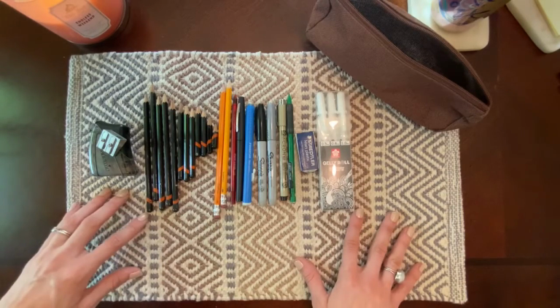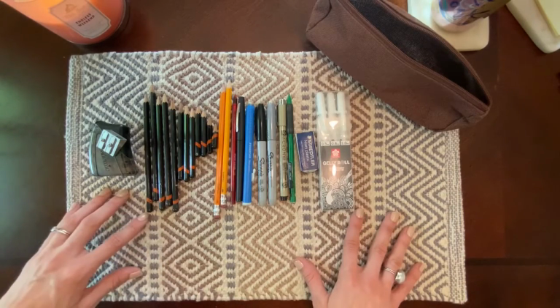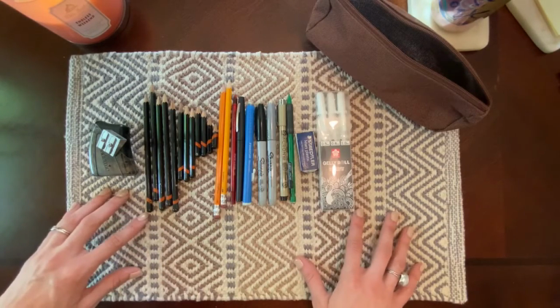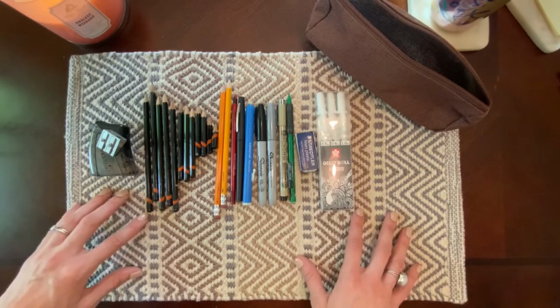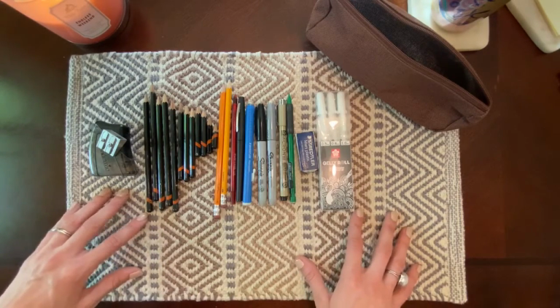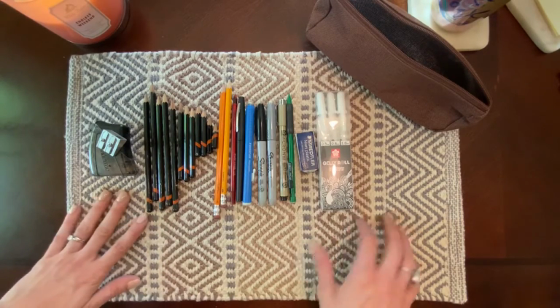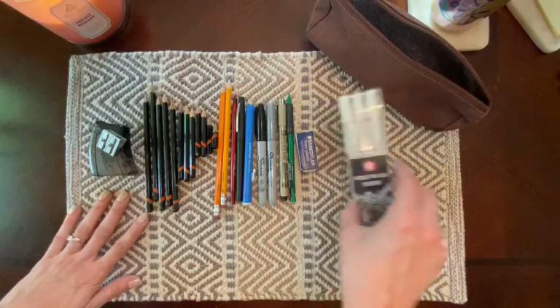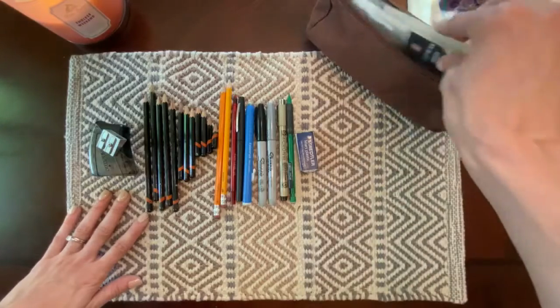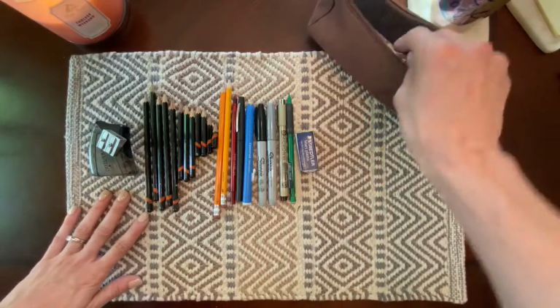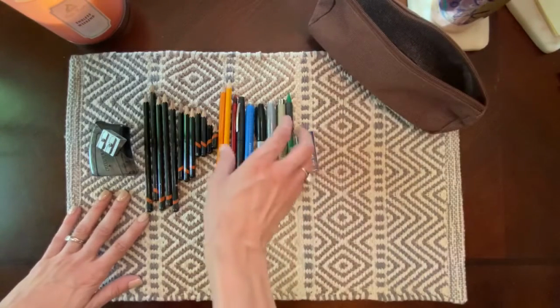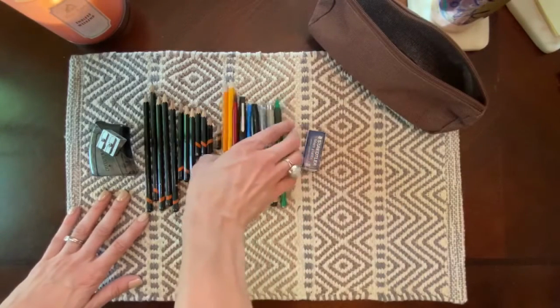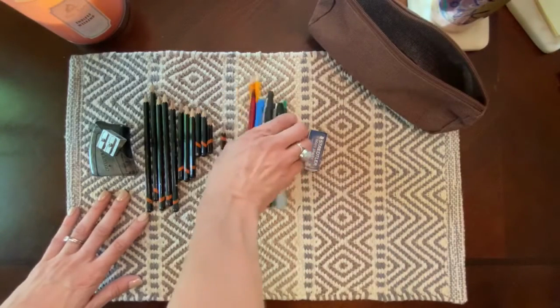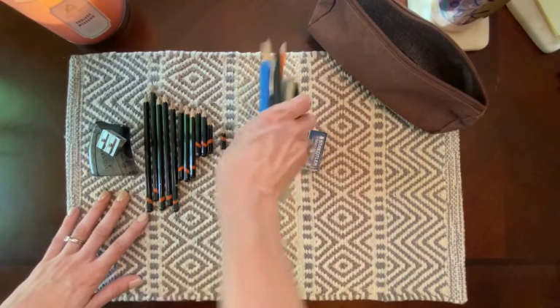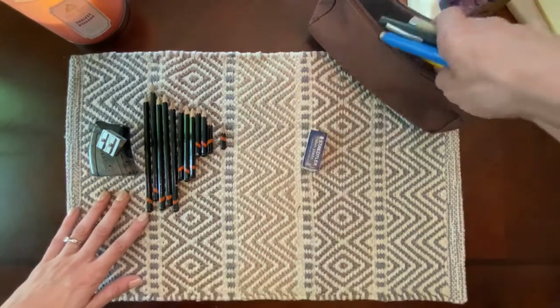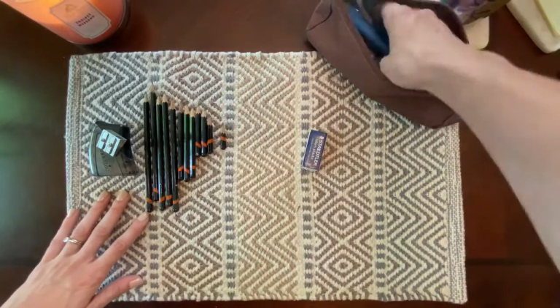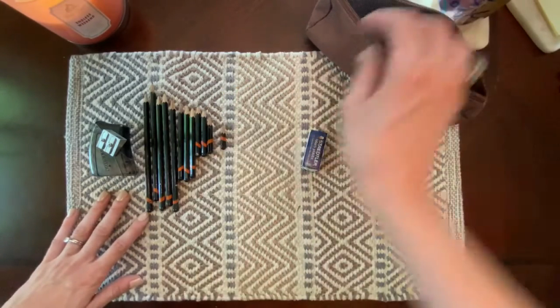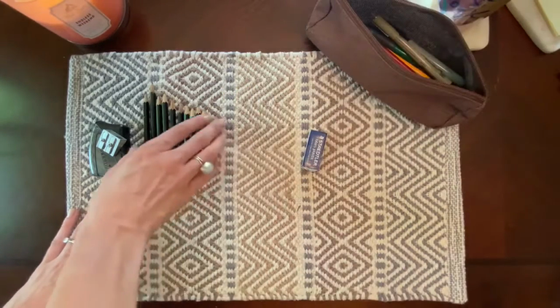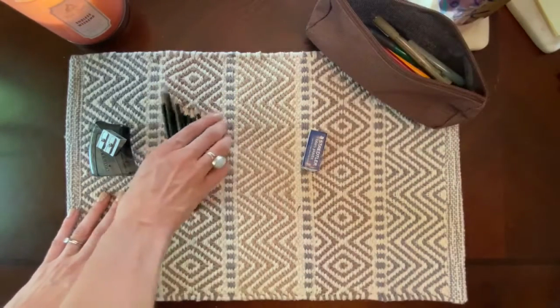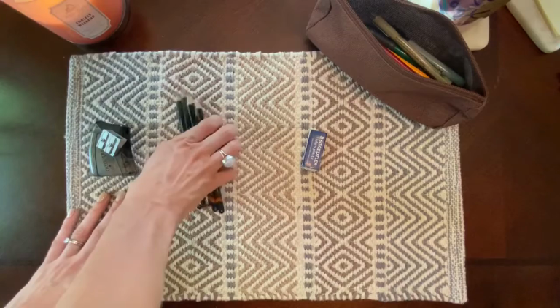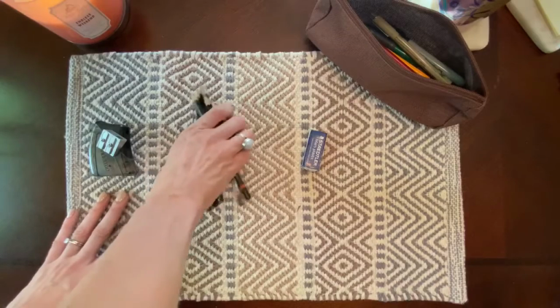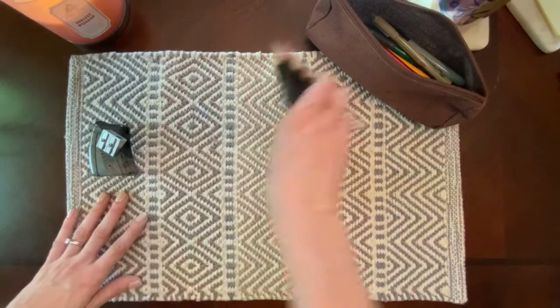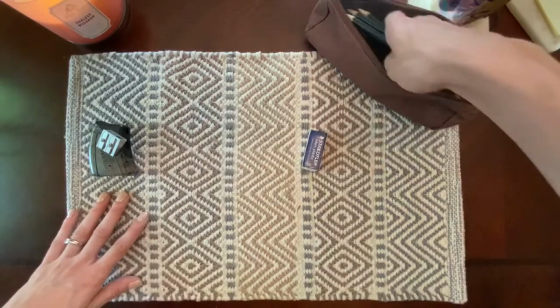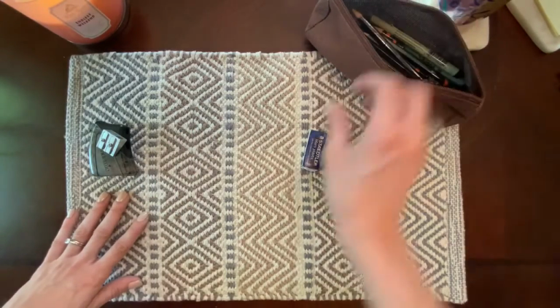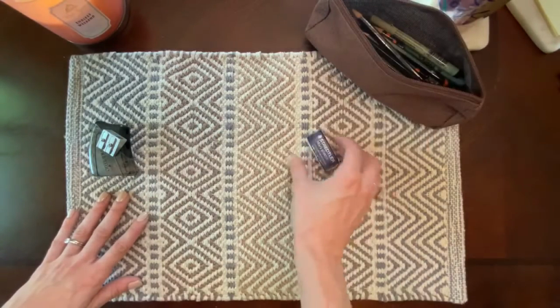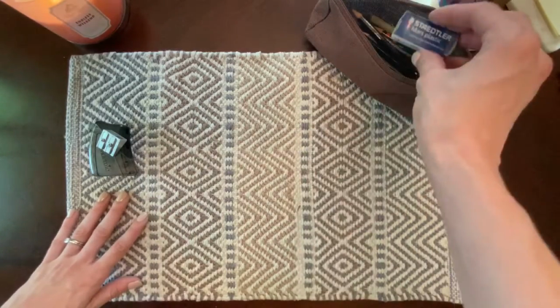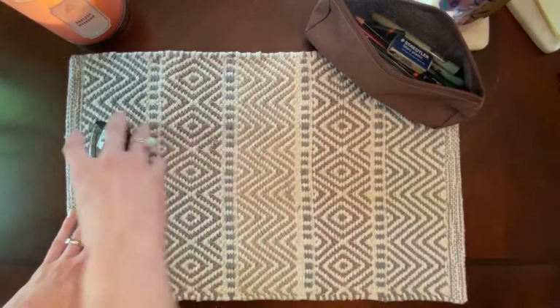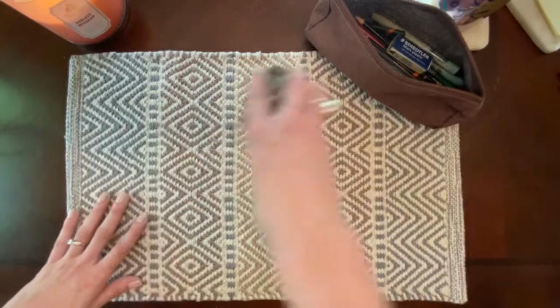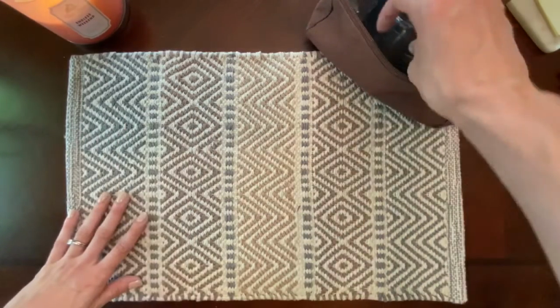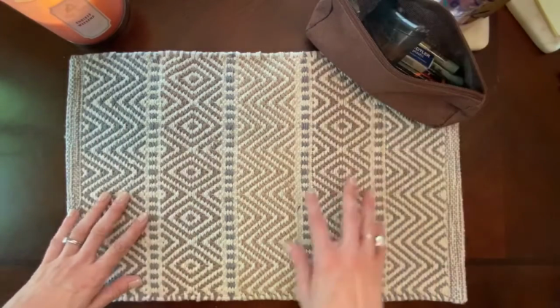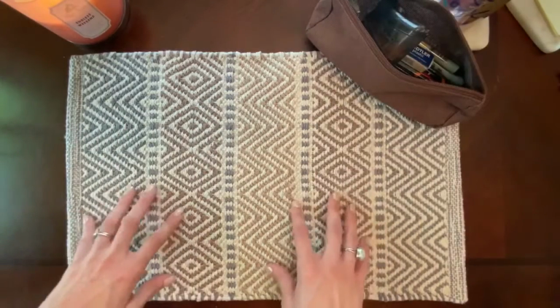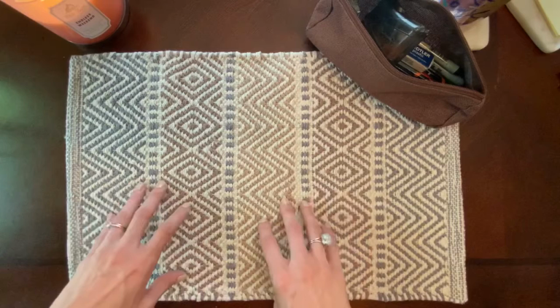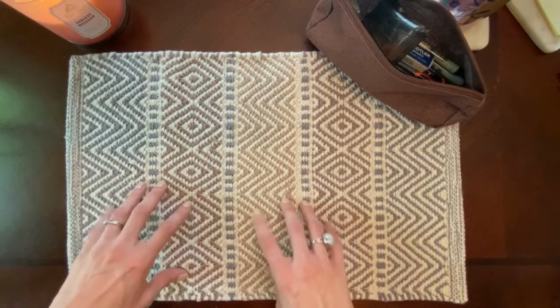That's all I have for this video, everybody. If you are new, make sure to hit that subscribe button or the like button if you liked this video, and check out all of the affiliate links I've listed in the description box so that you can find these materials for yourself. Bye guys!